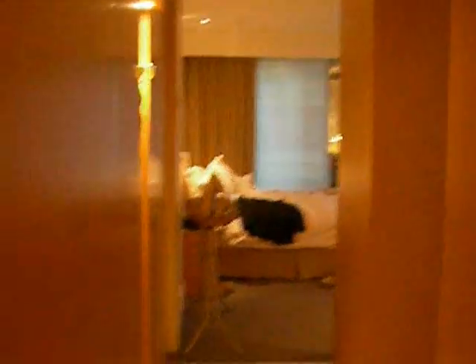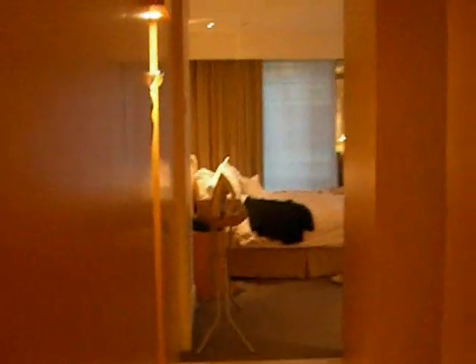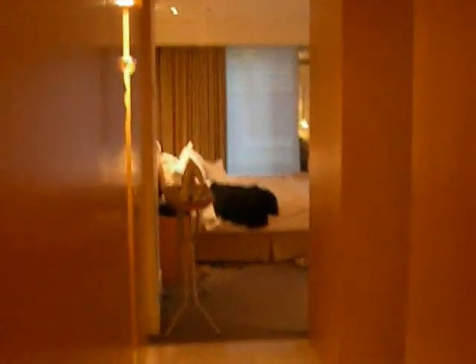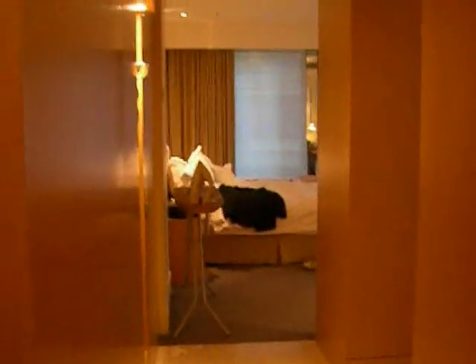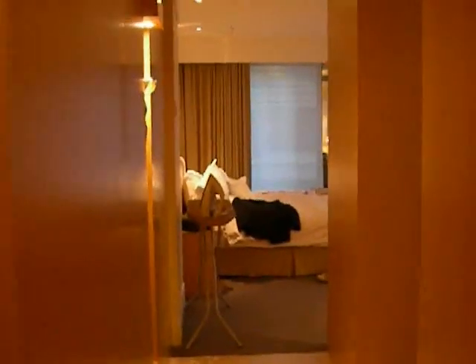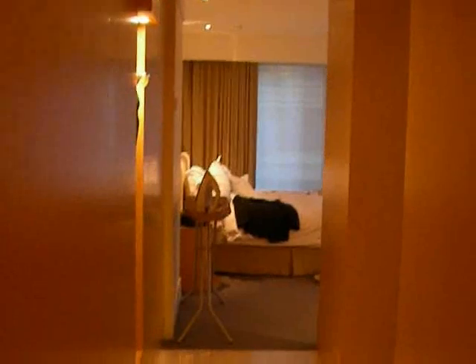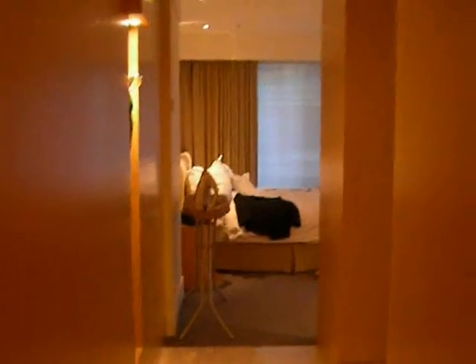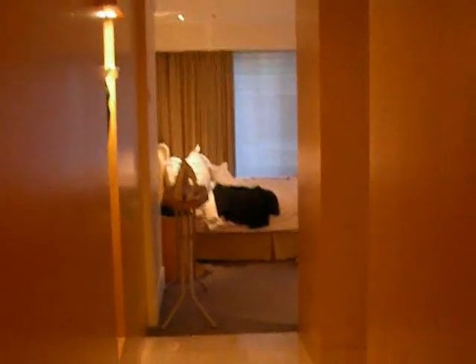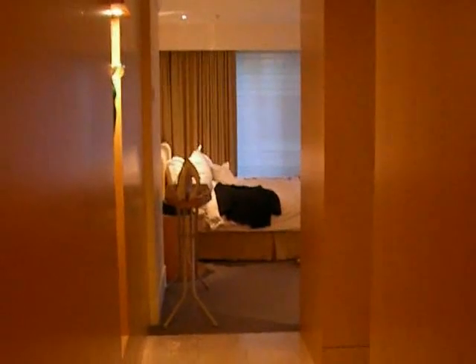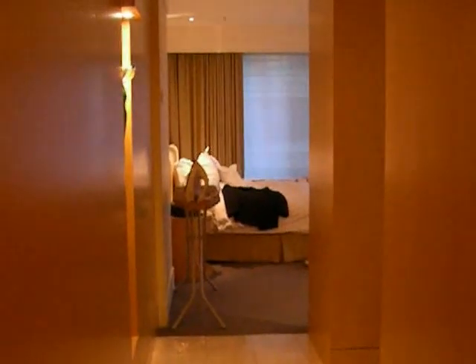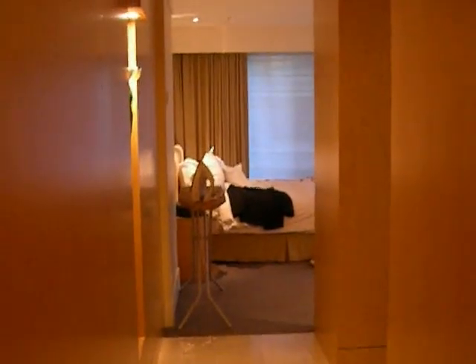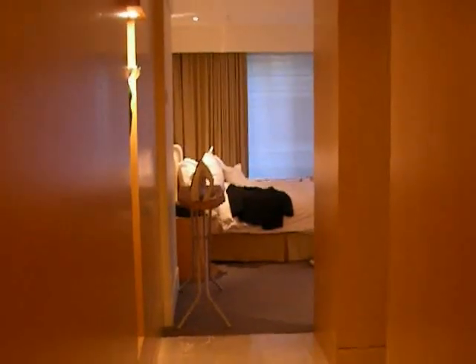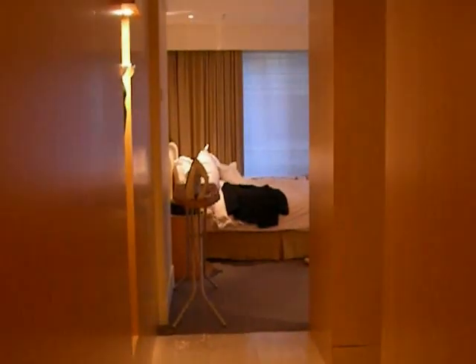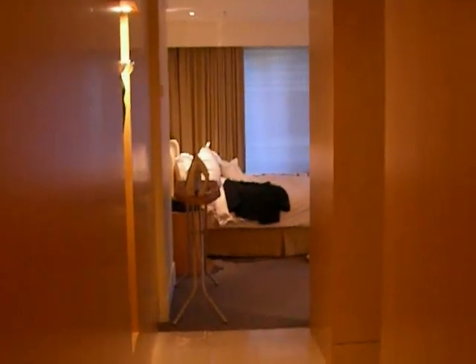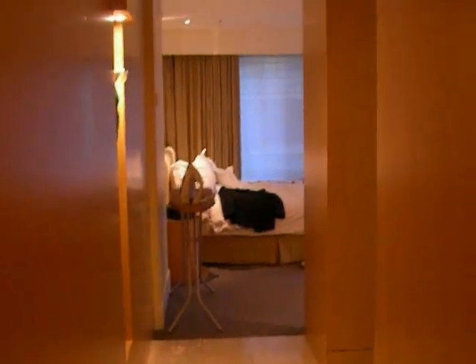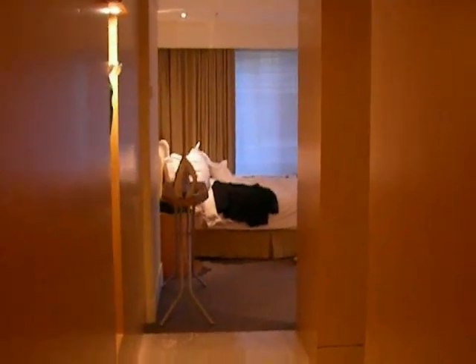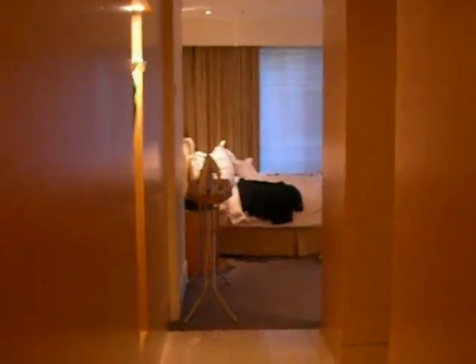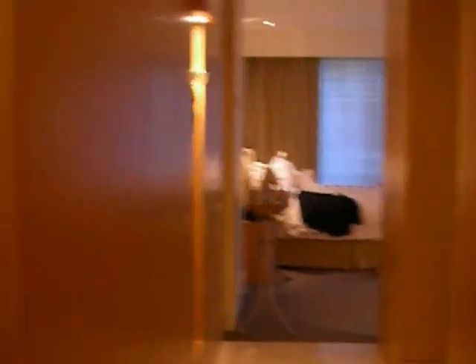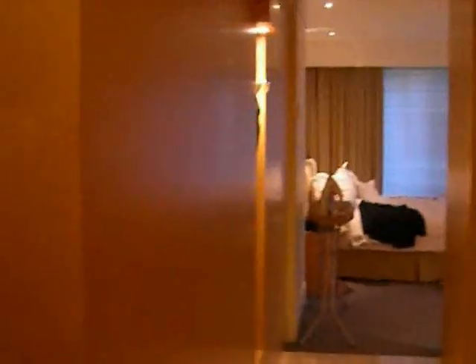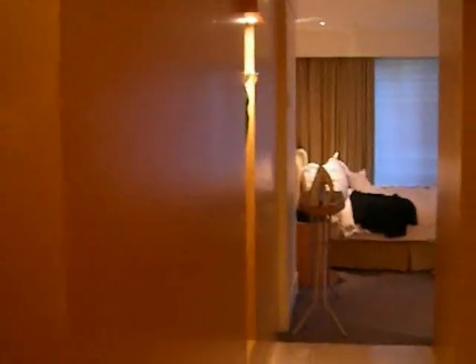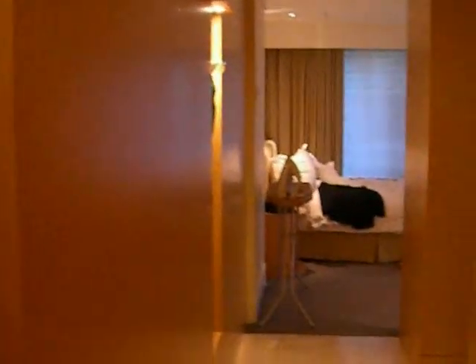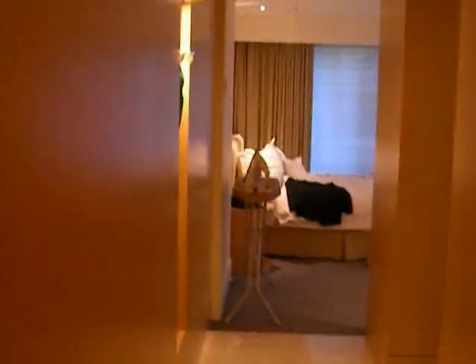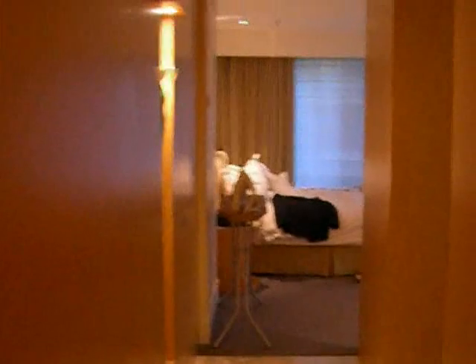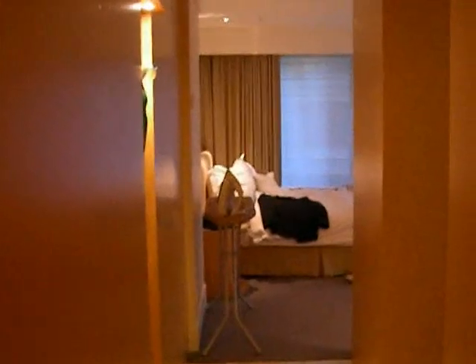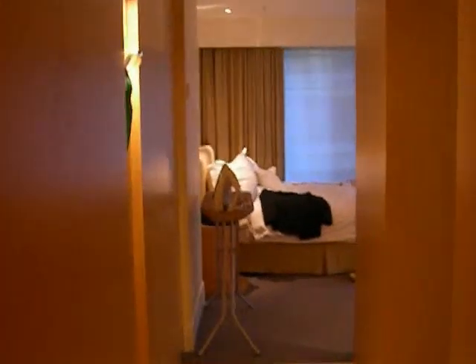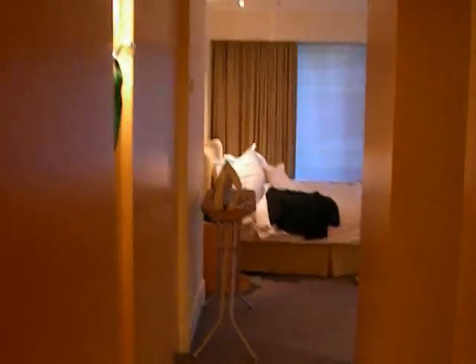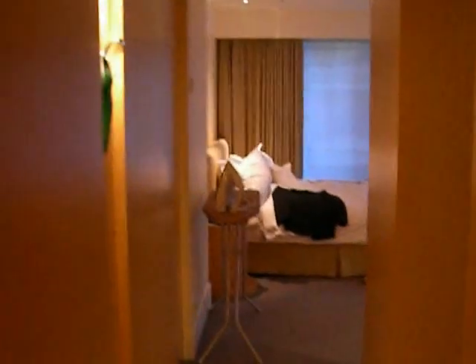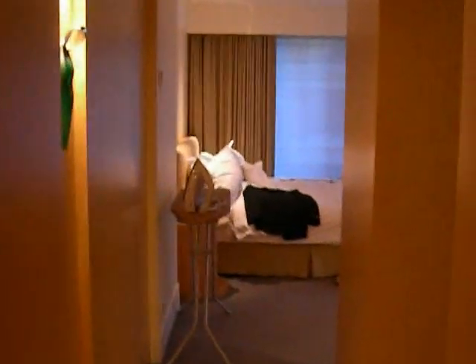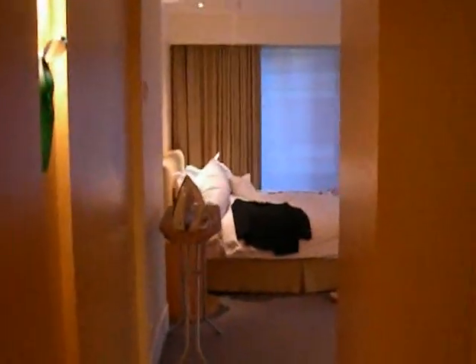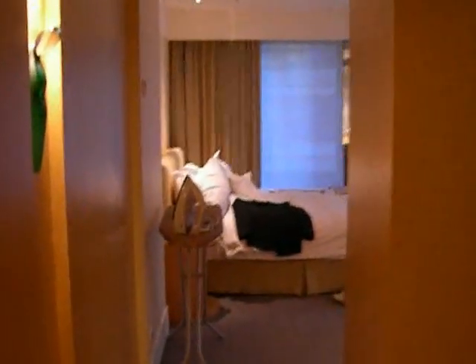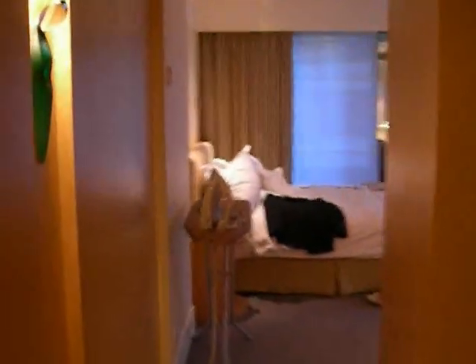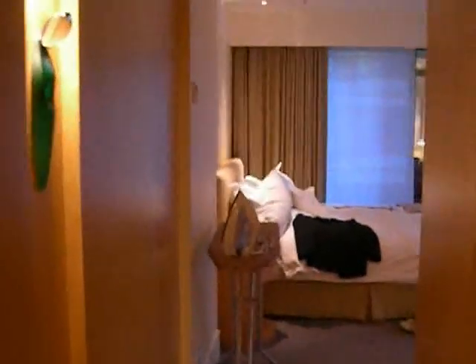Welcome to the Westin Hotel, Pitt Street, Sydney. It's a five-star luxury.